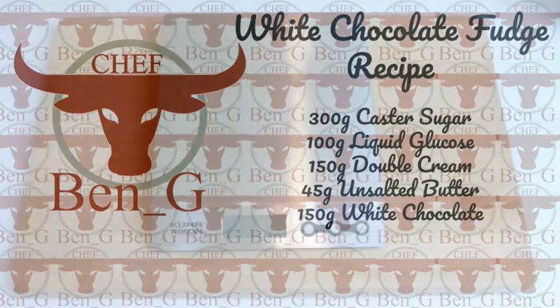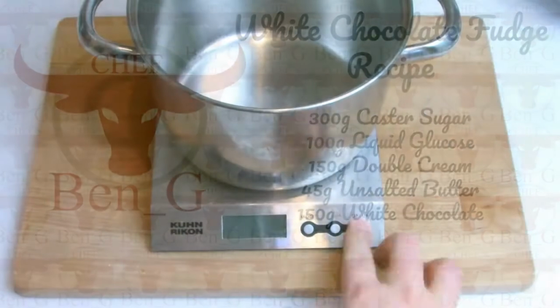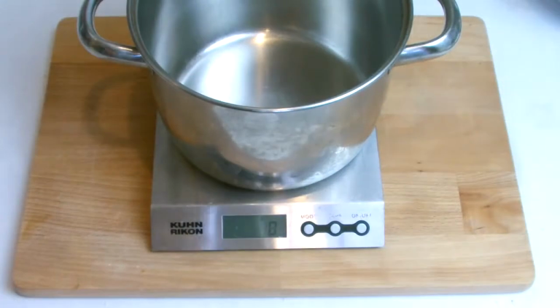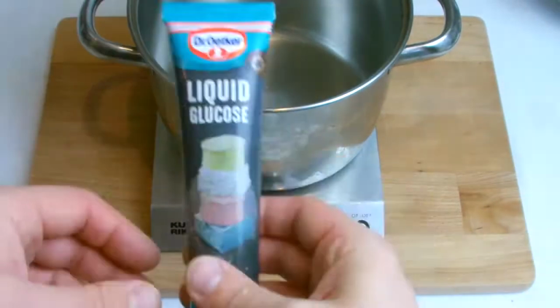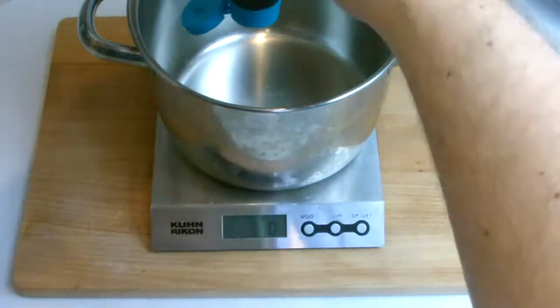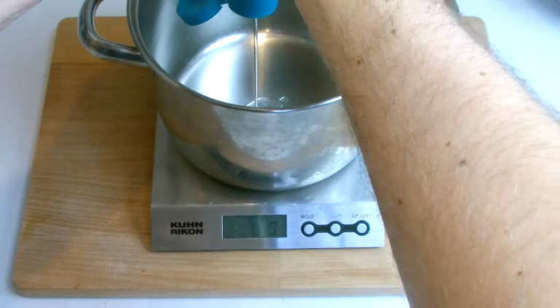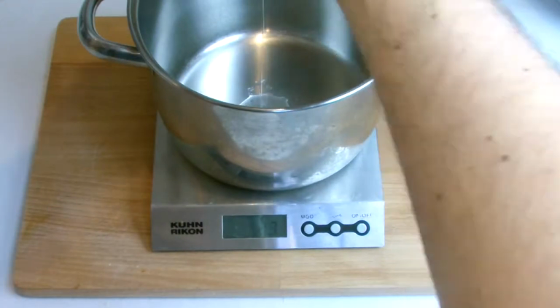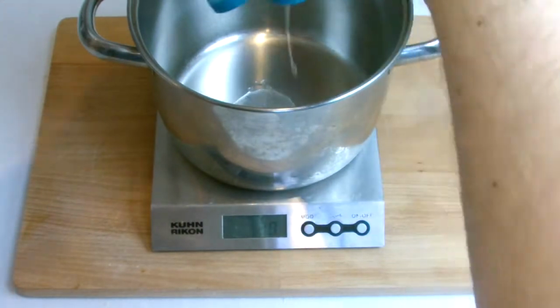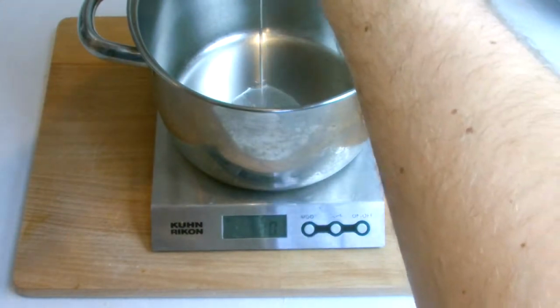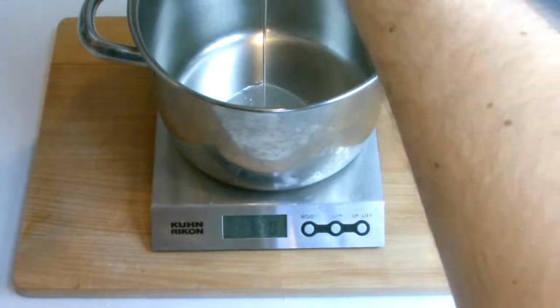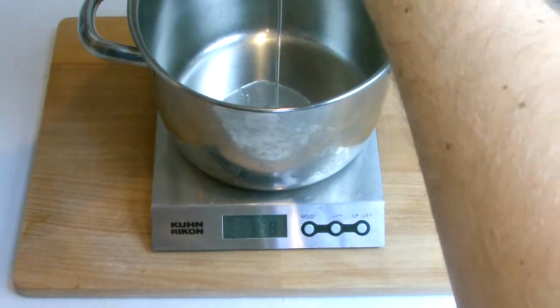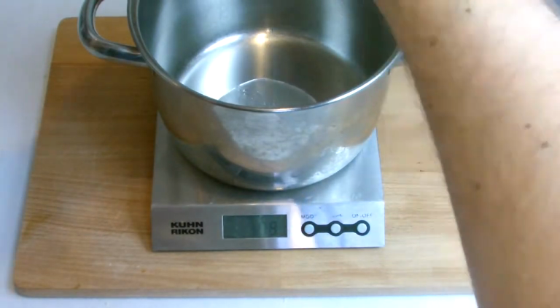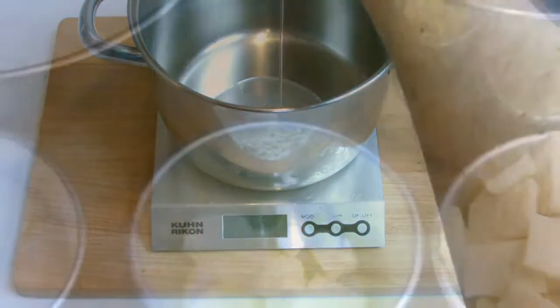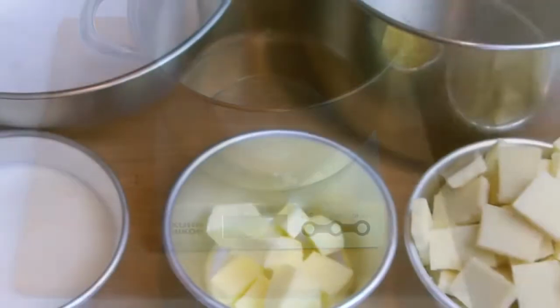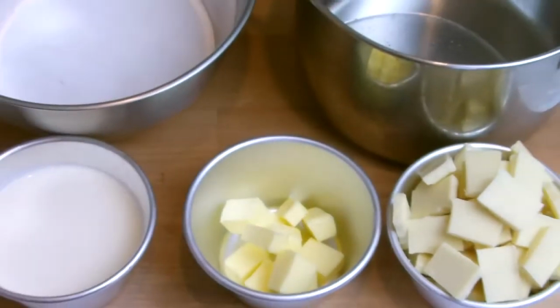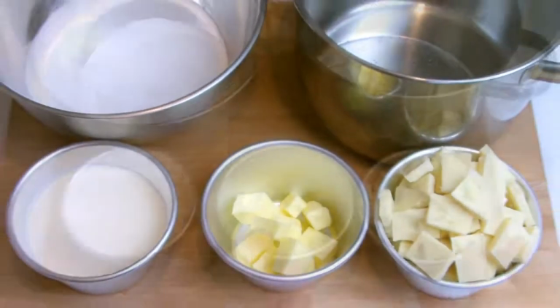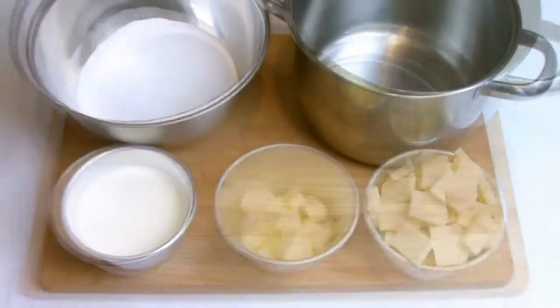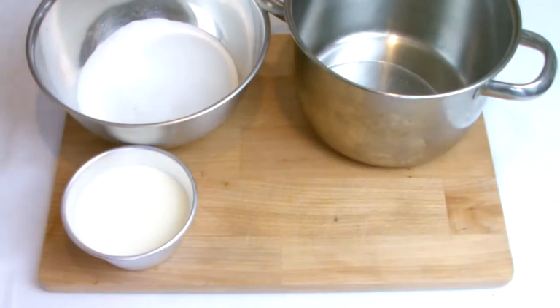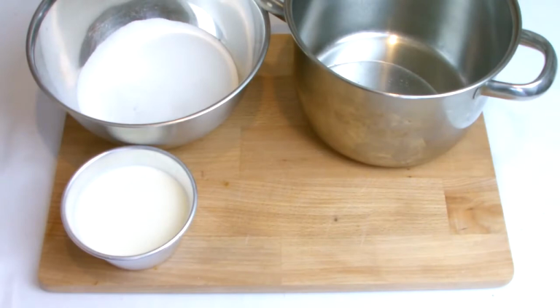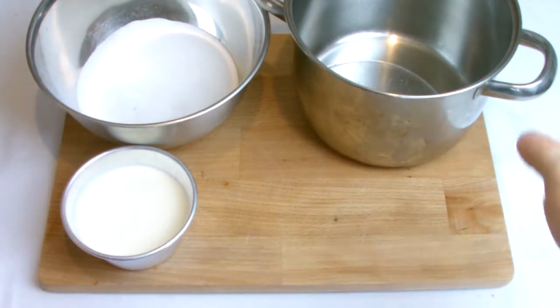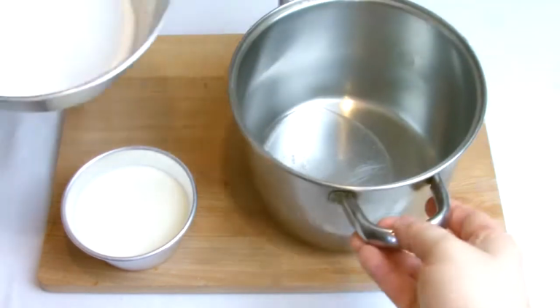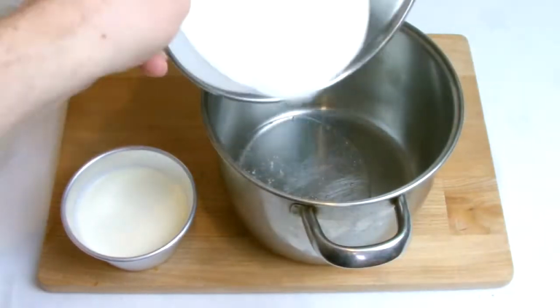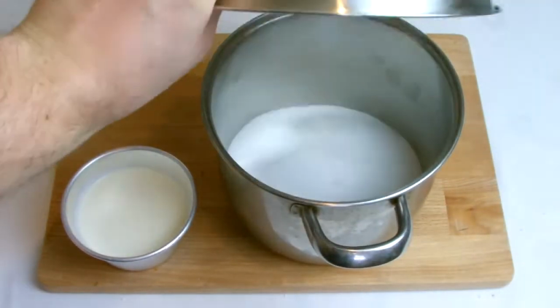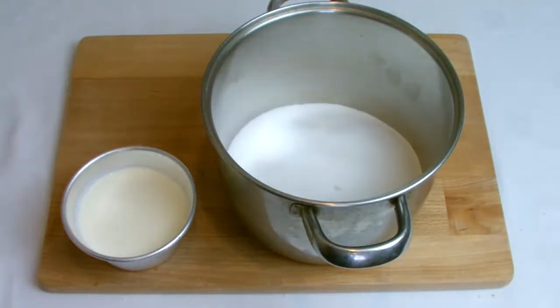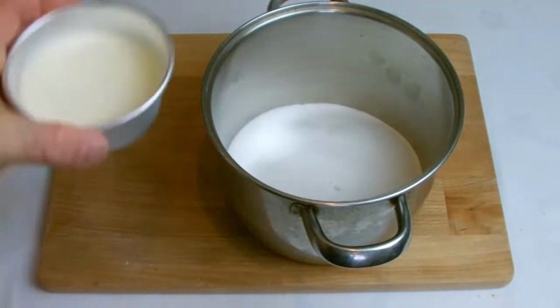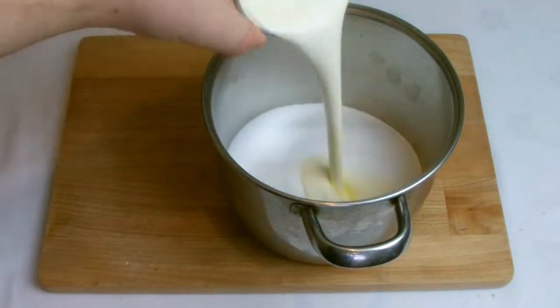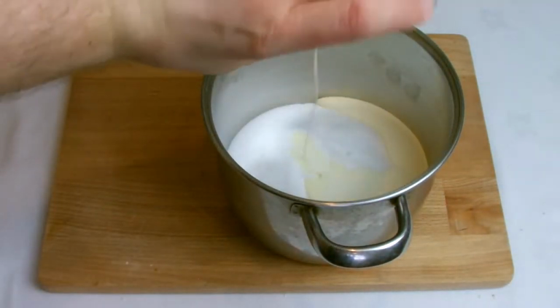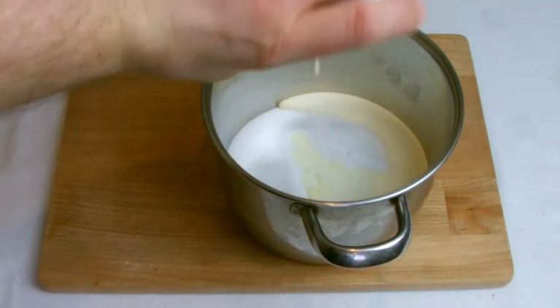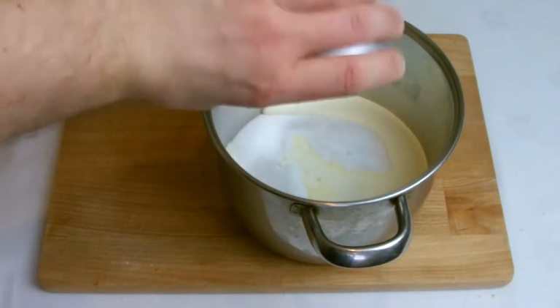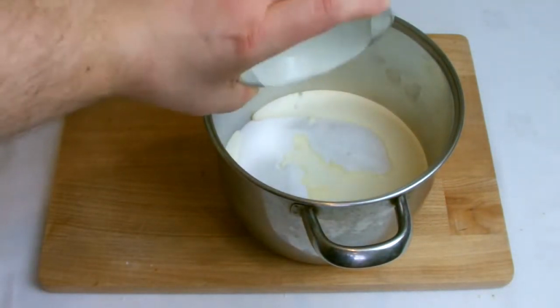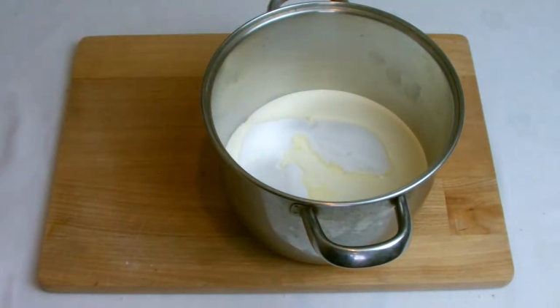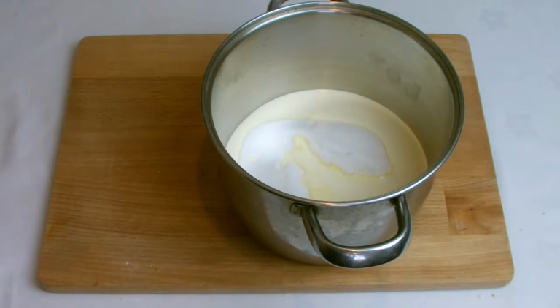A top tip when working with liquid glucose is to weigh the glucose directly into the pan you're going to be cooking with. Add the sugar and cream to your pan of glucose and then place onto the stove on a medium heat.